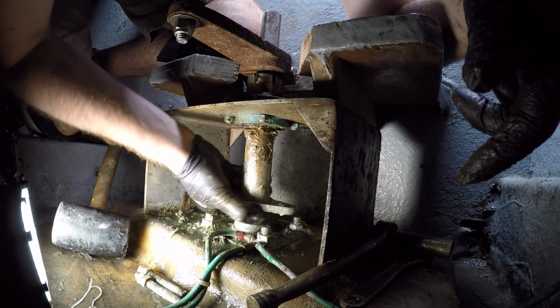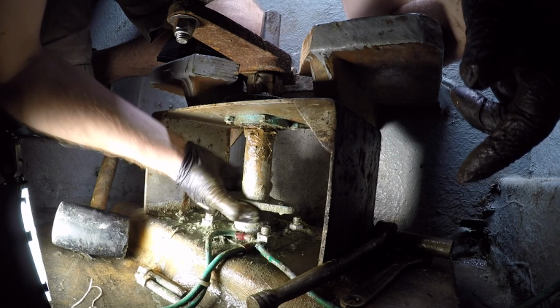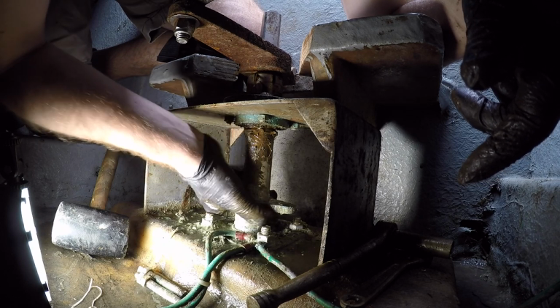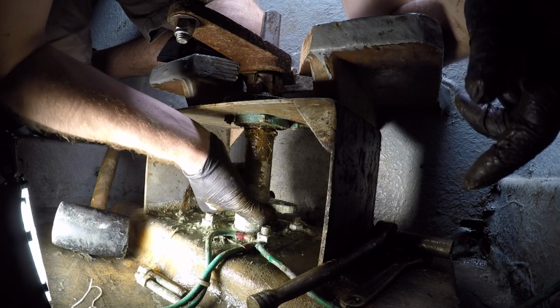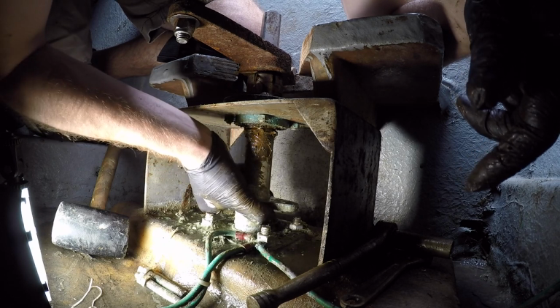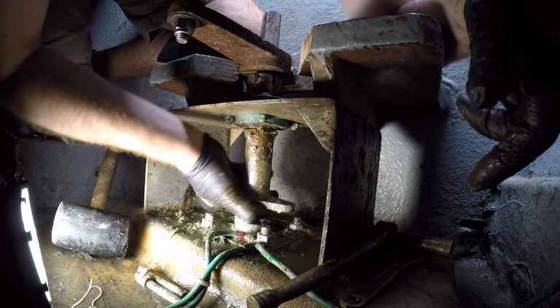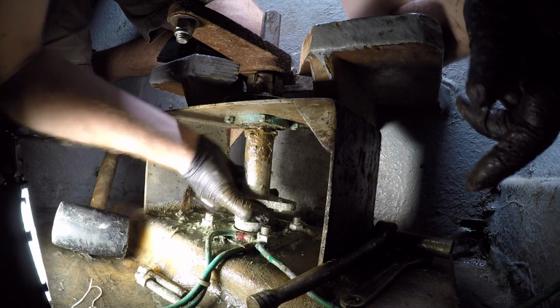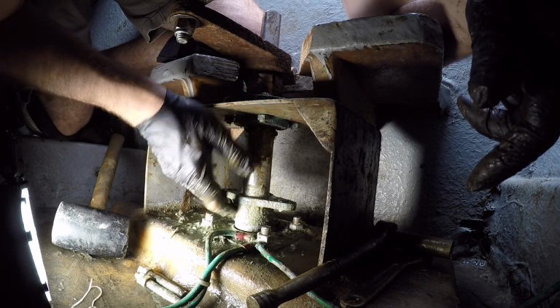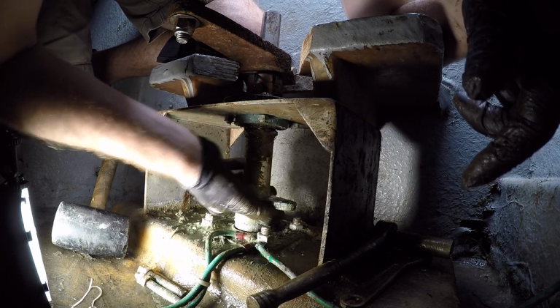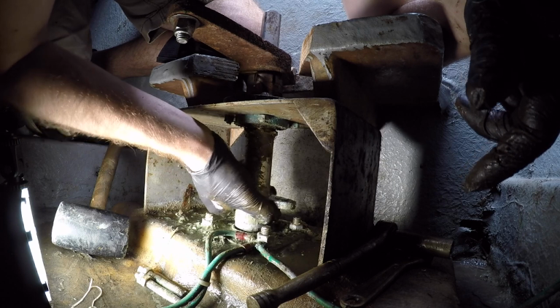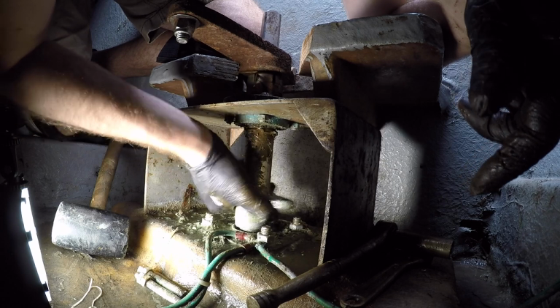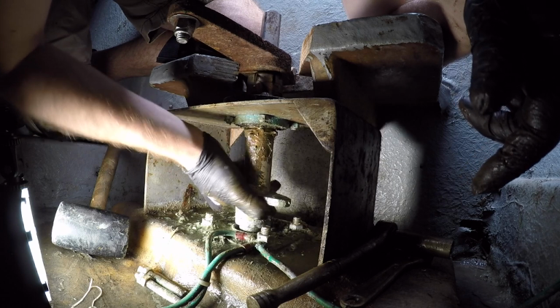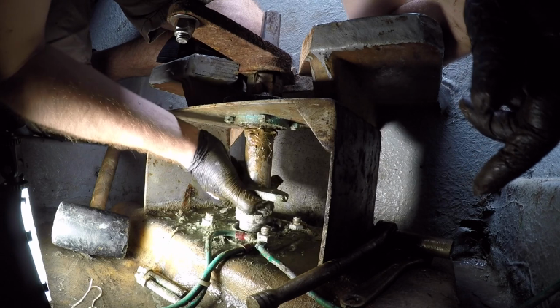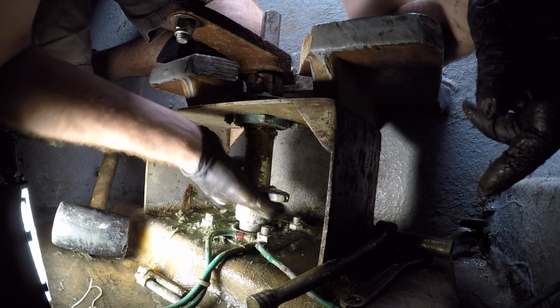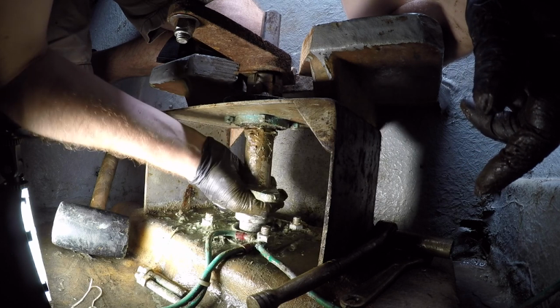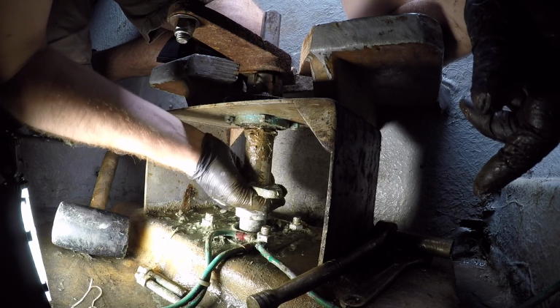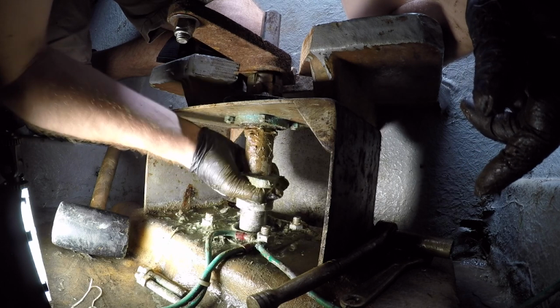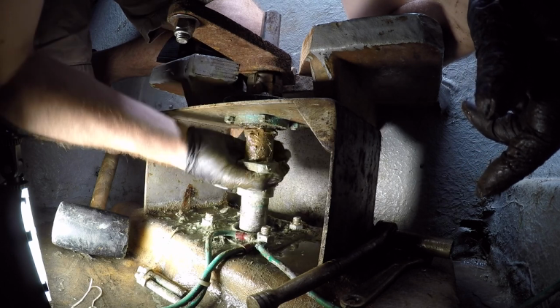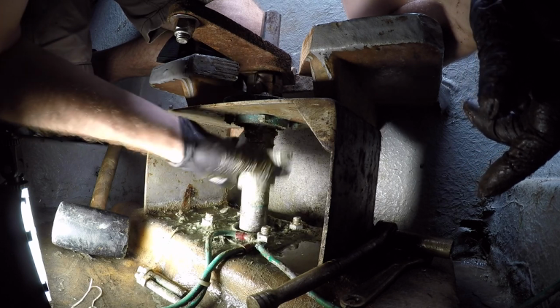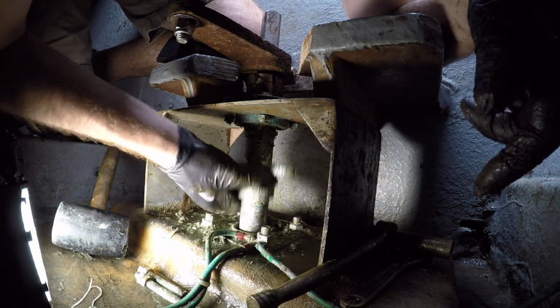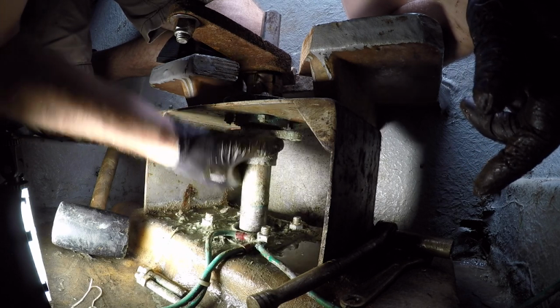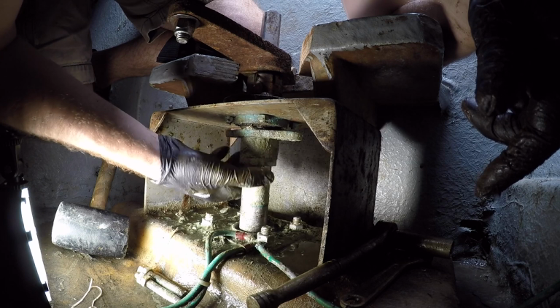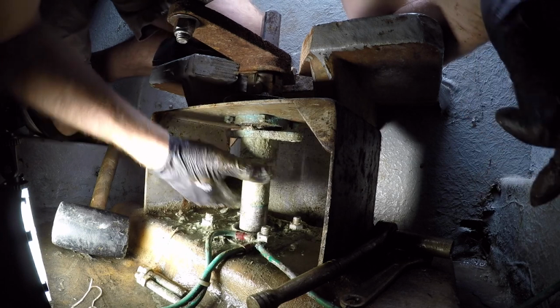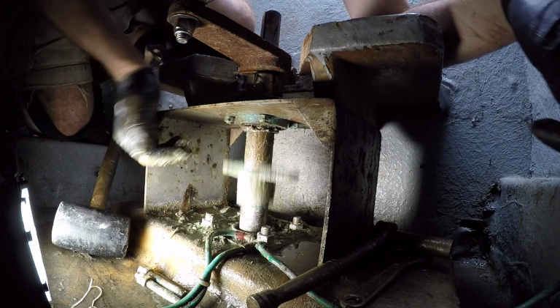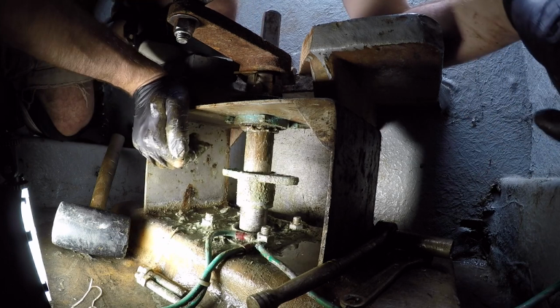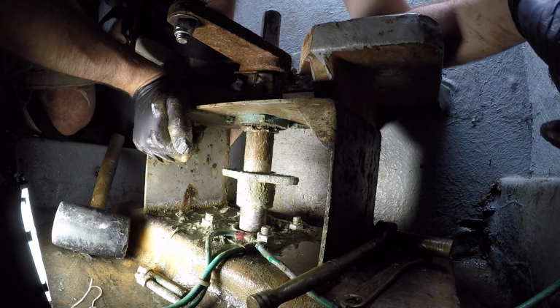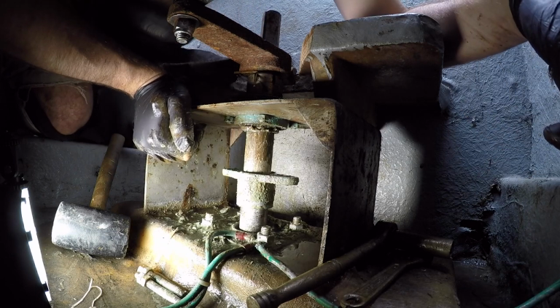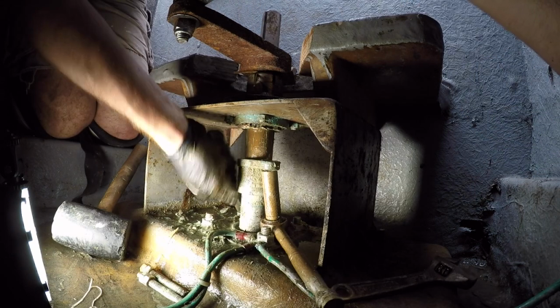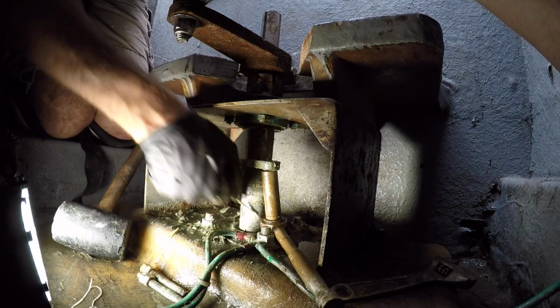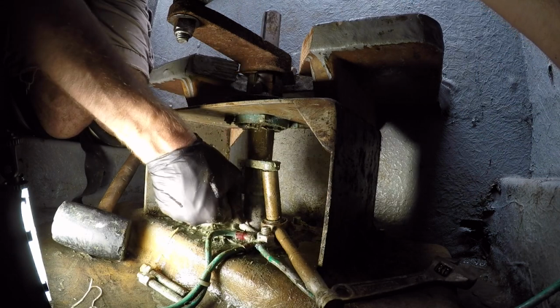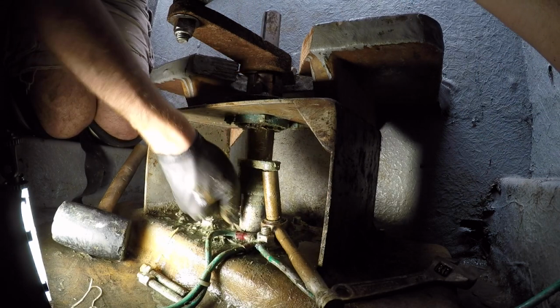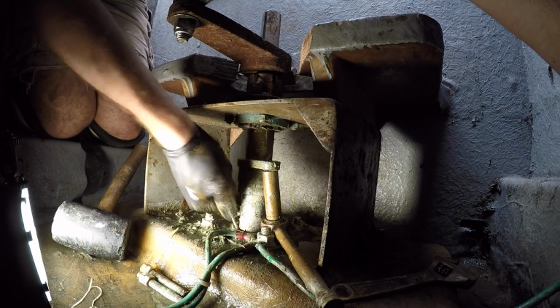The water flow is more of a slow ooze — it's not even really a noticeable water flow. We only get the accumulation of water in the bilge when we're underway.